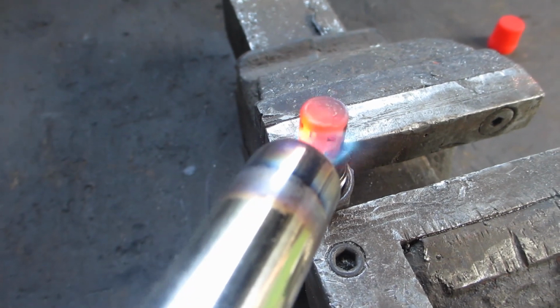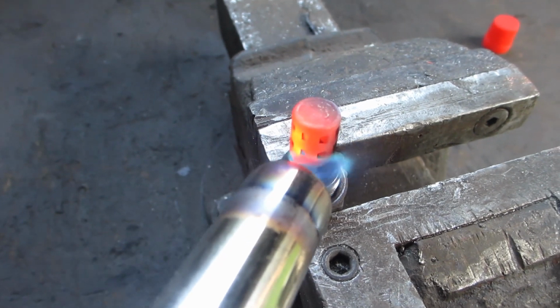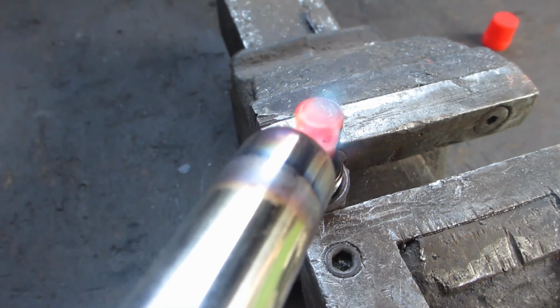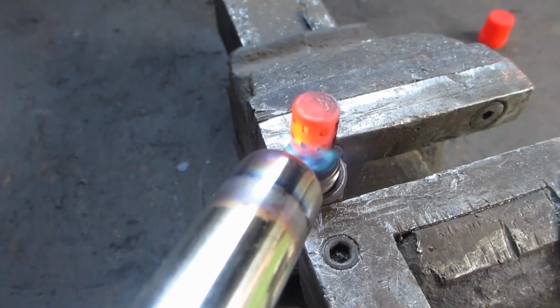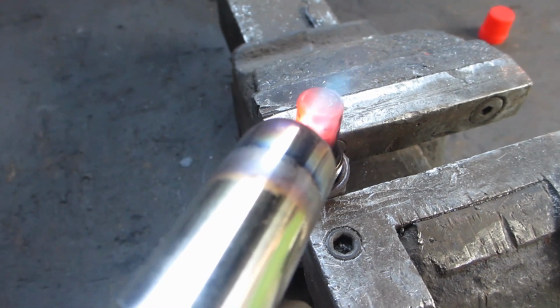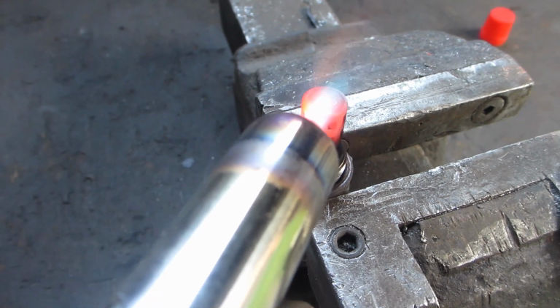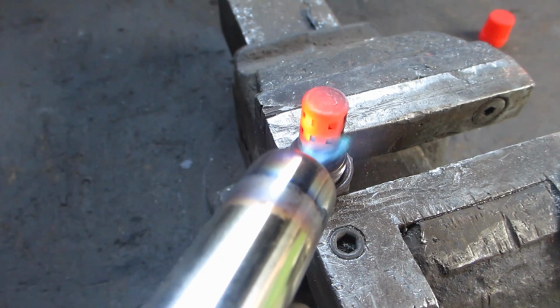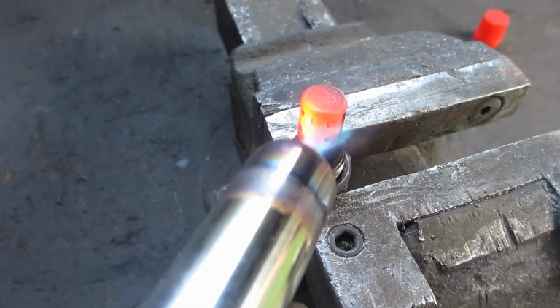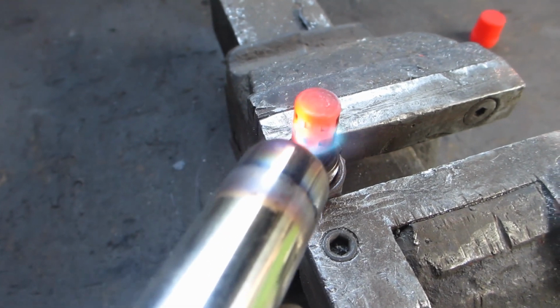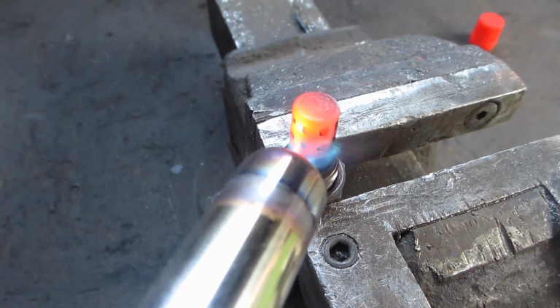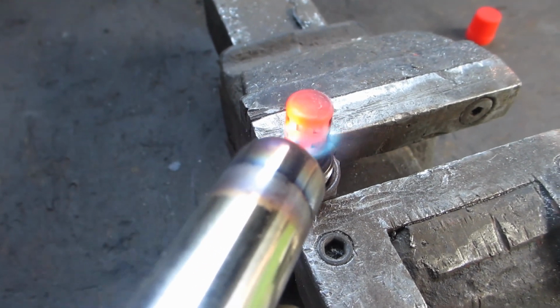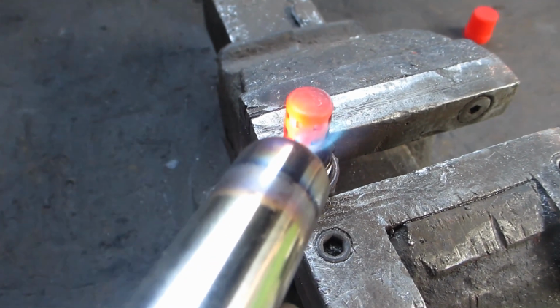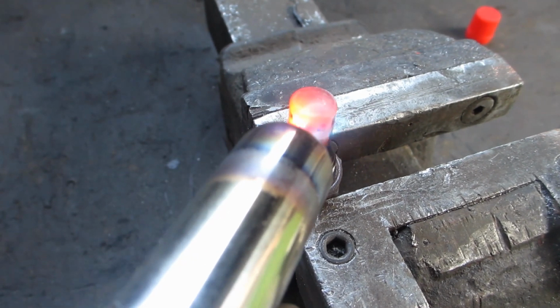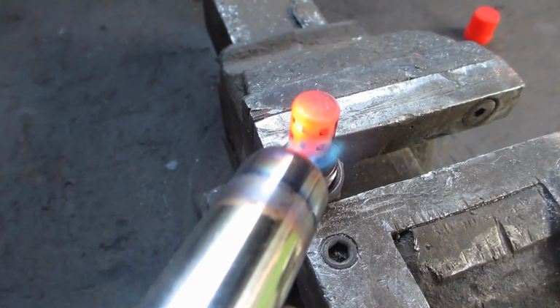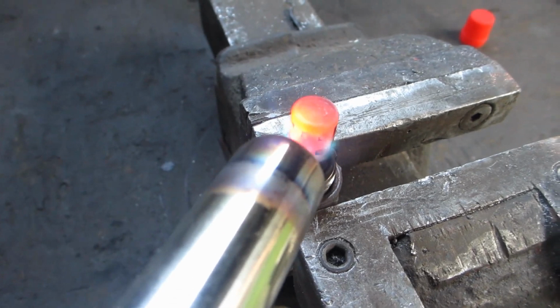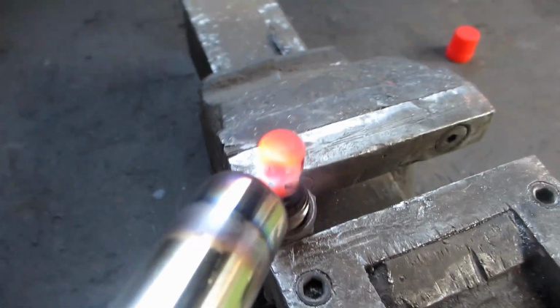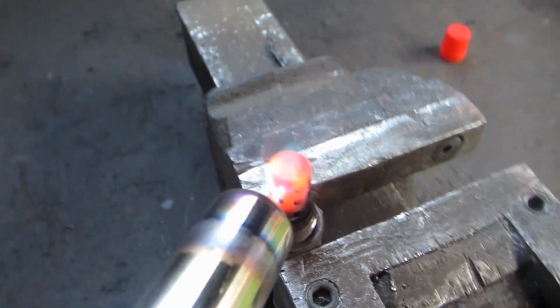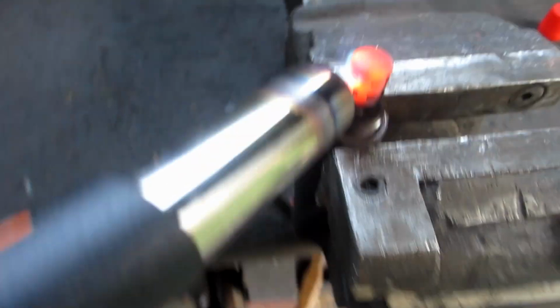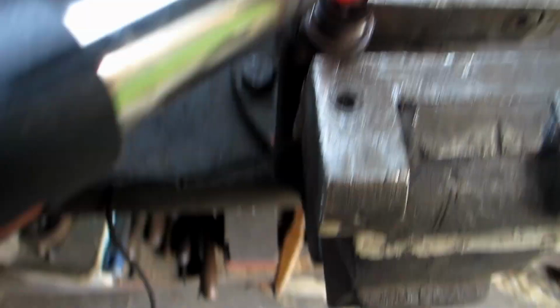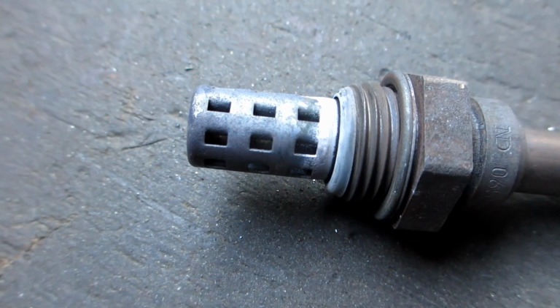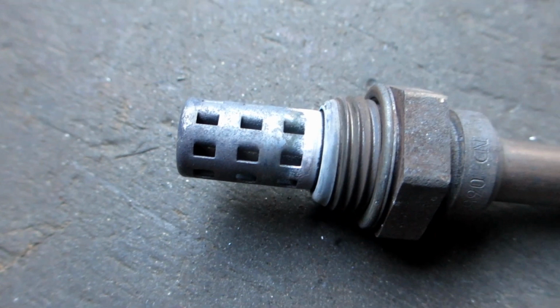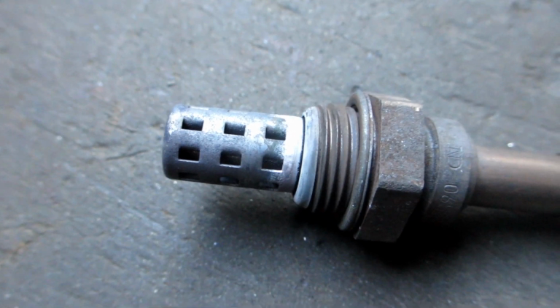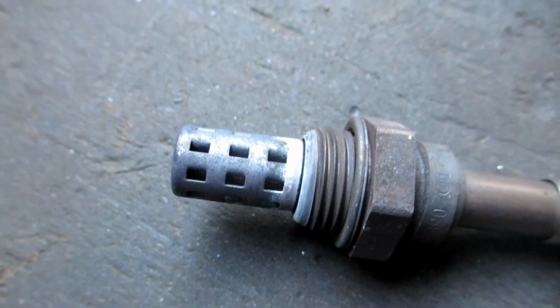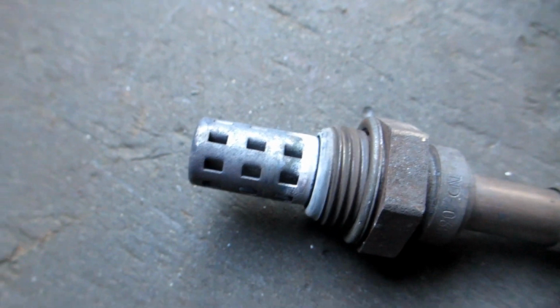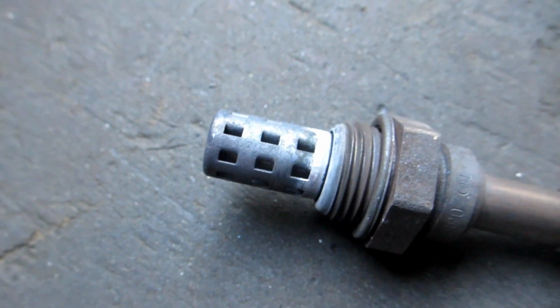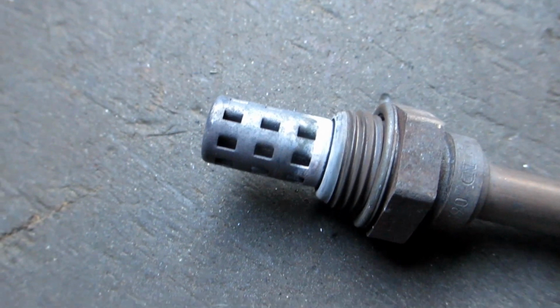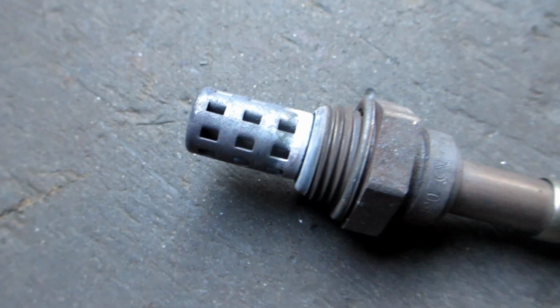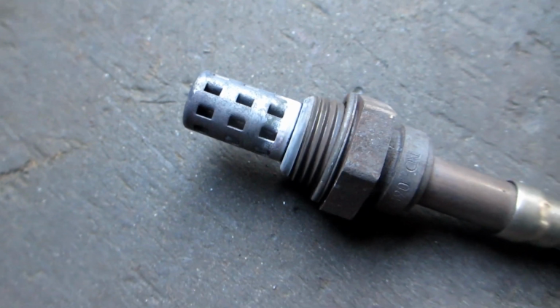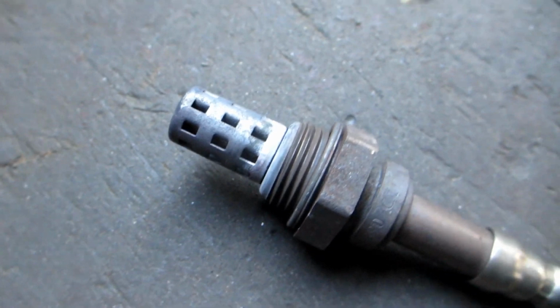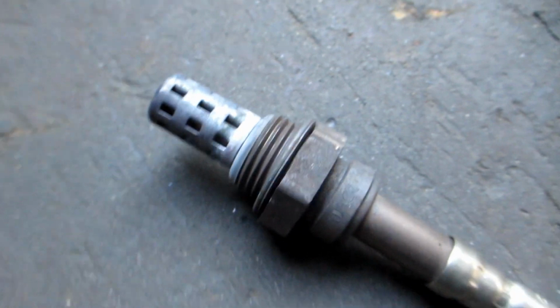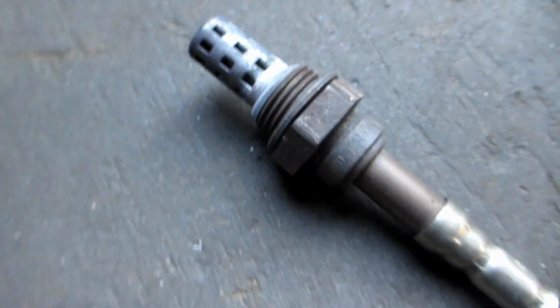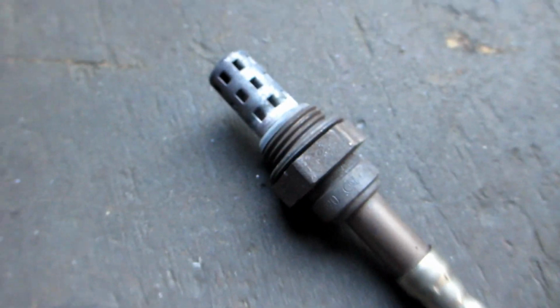If I wasn't tight-assing it so much, I'd get a new cylinder and have this burnt off in five minutes. Clean metal with only ash around the base where it couldn't get thoroughly hot.